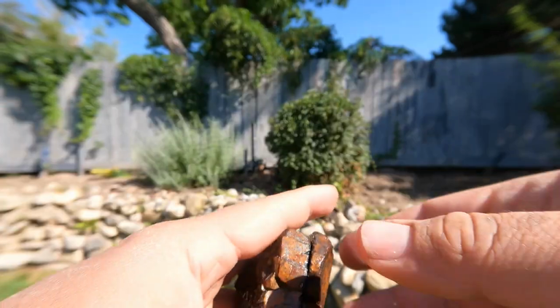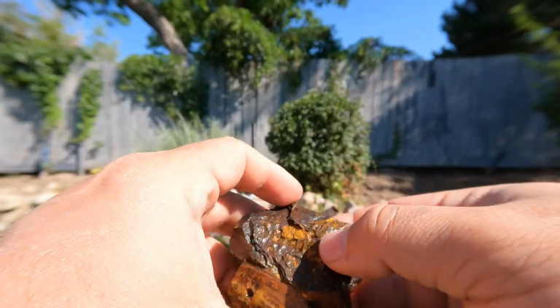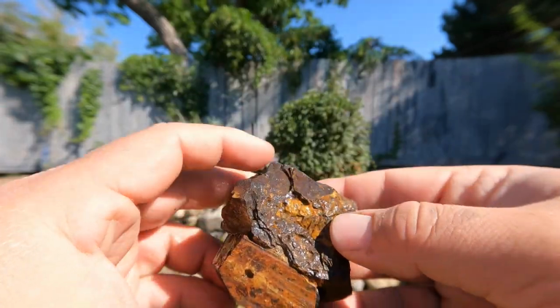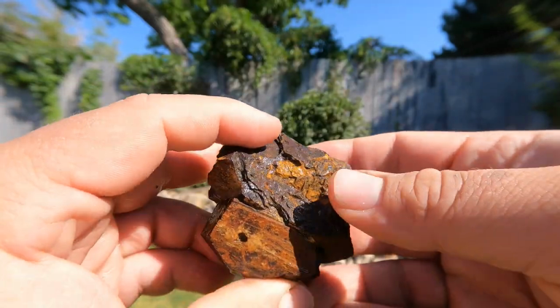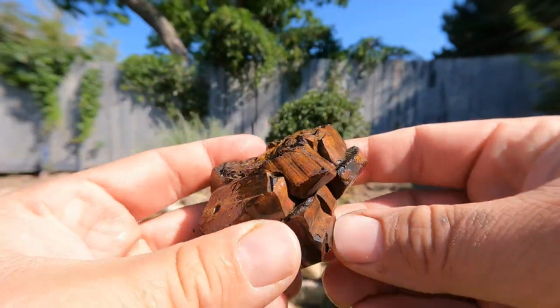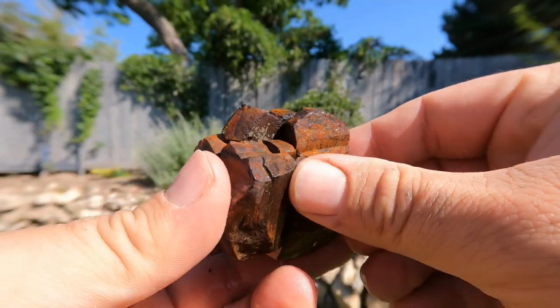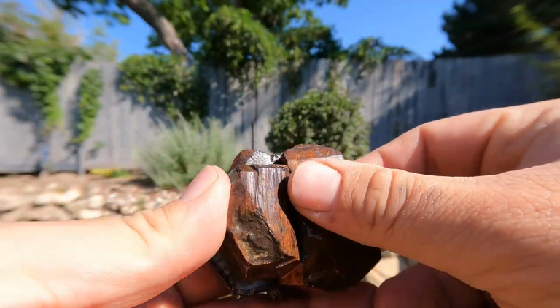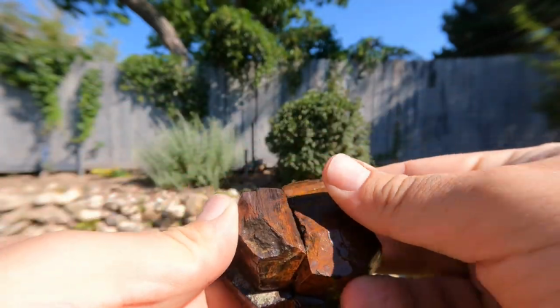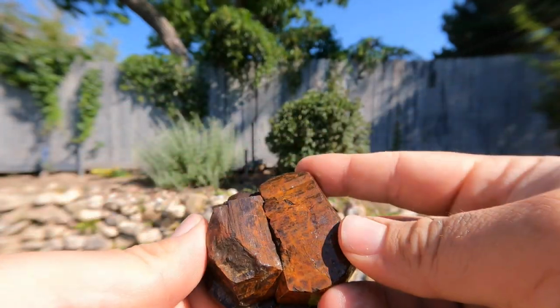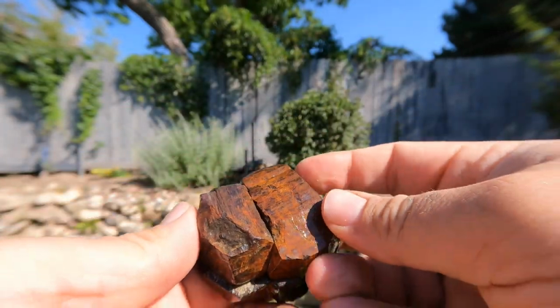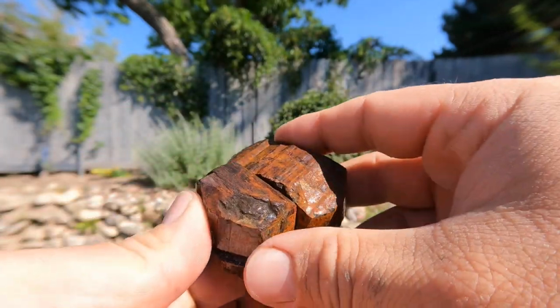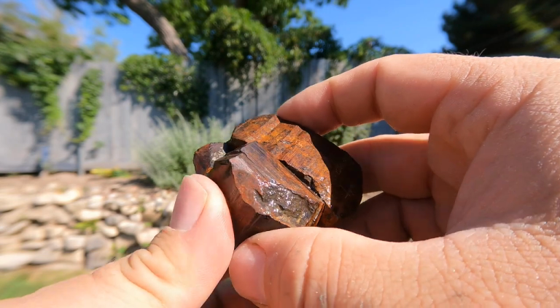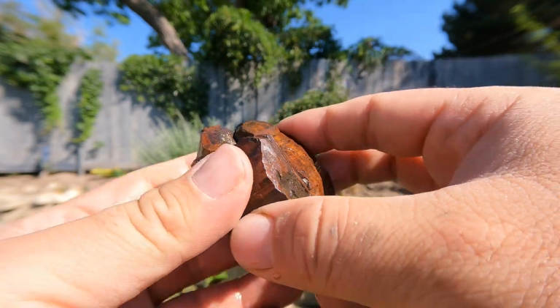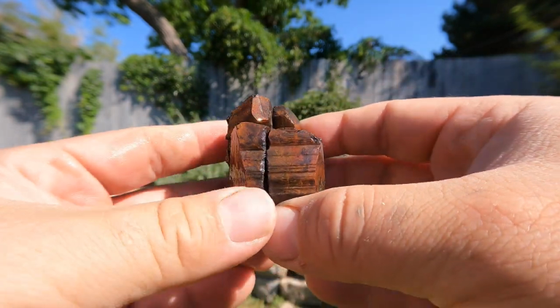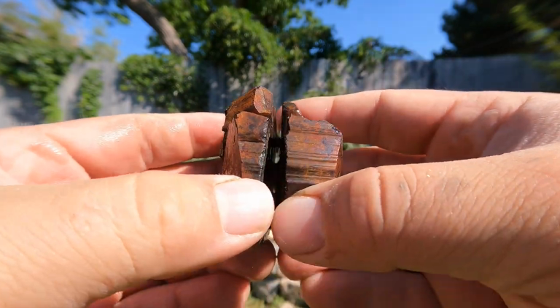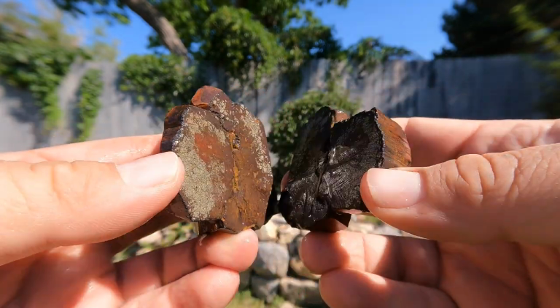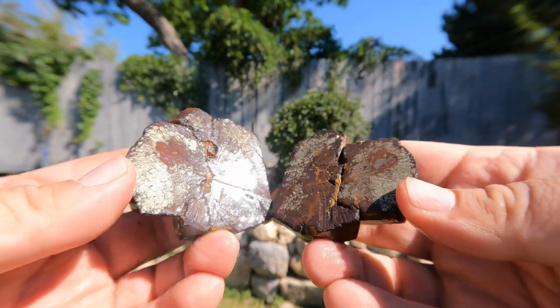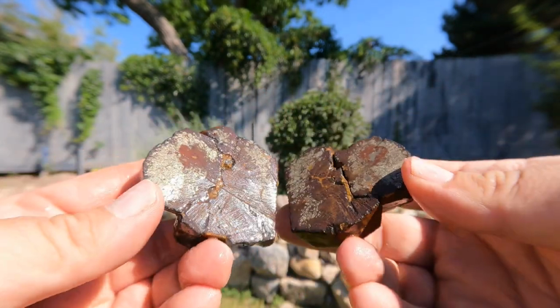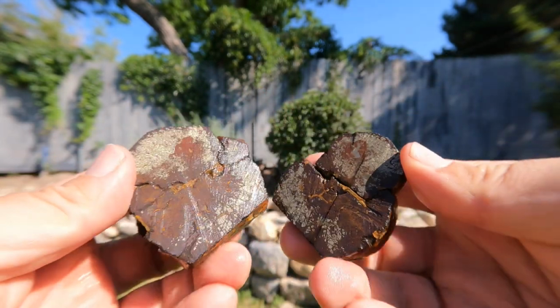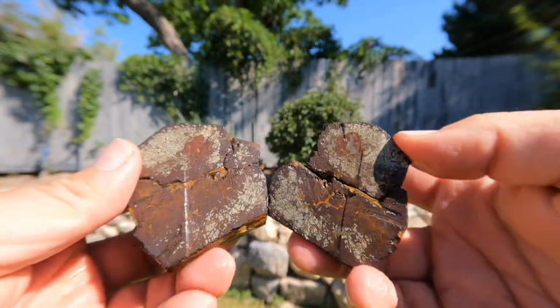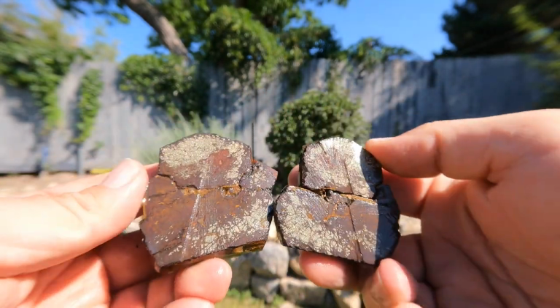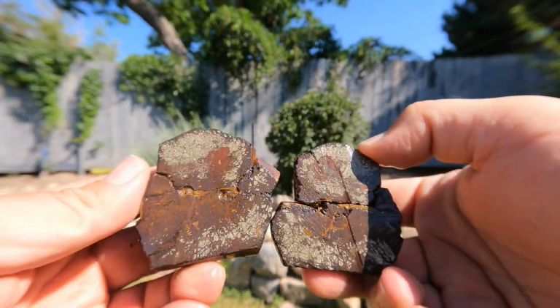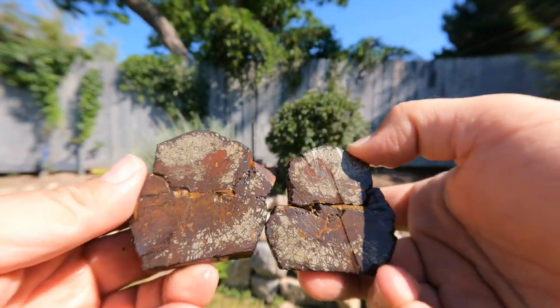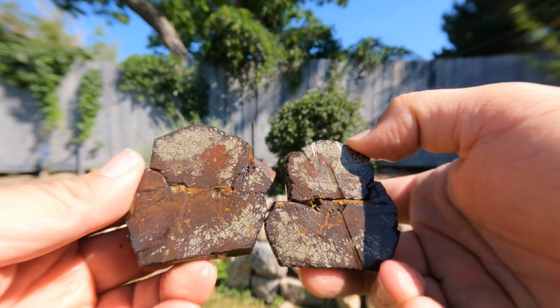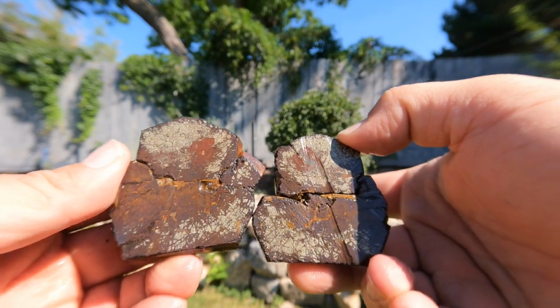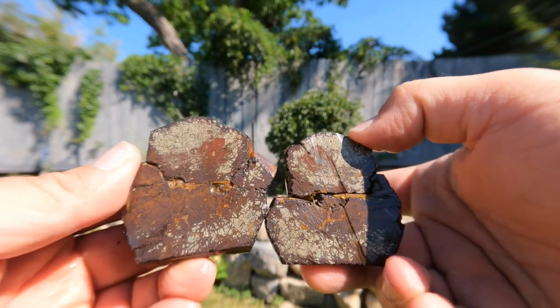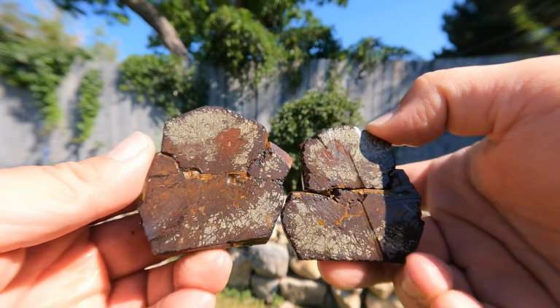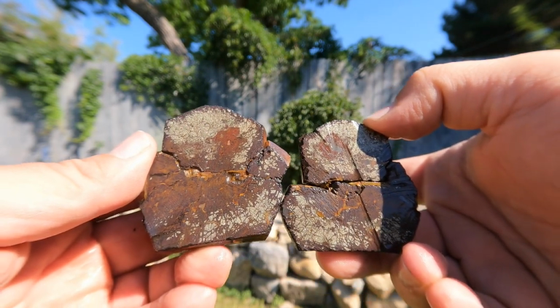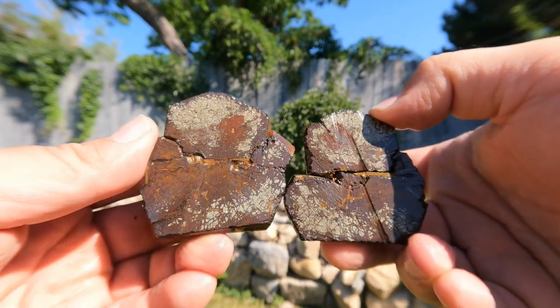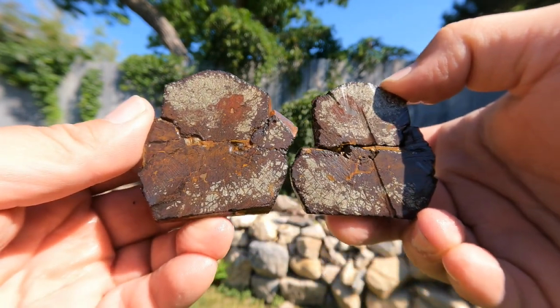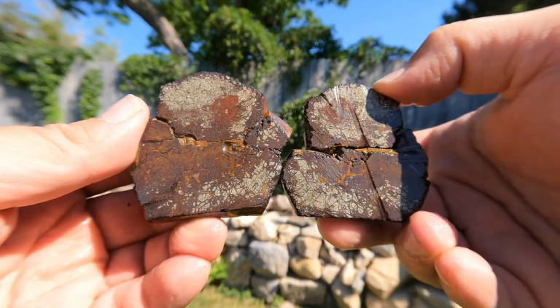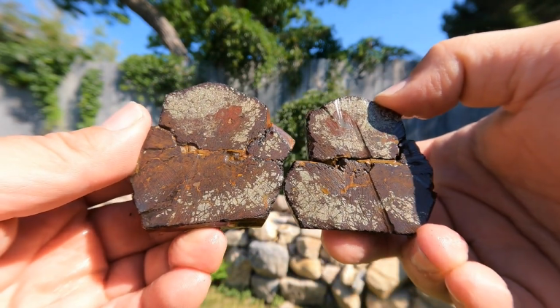Here we got another of the limonite cubes. This is a larger one. Ooh, yes — we got some pyrite. That looks nice.